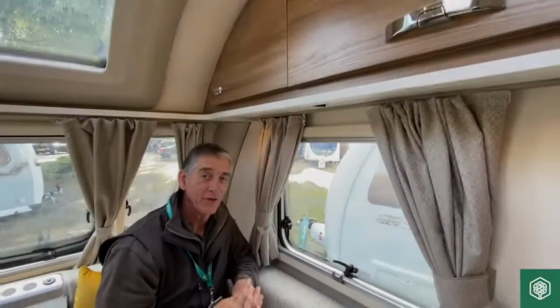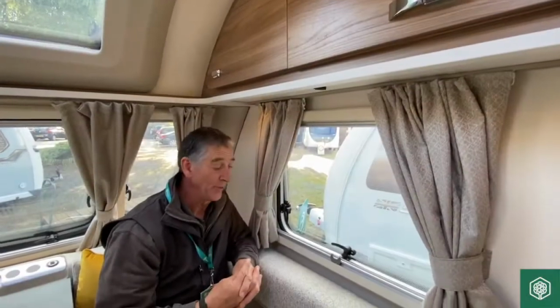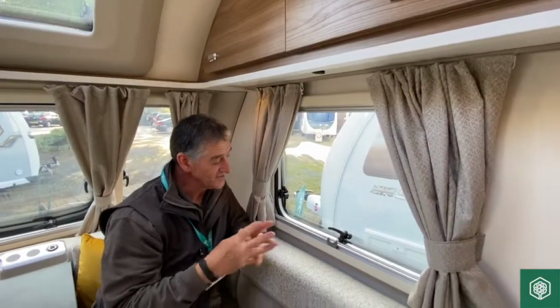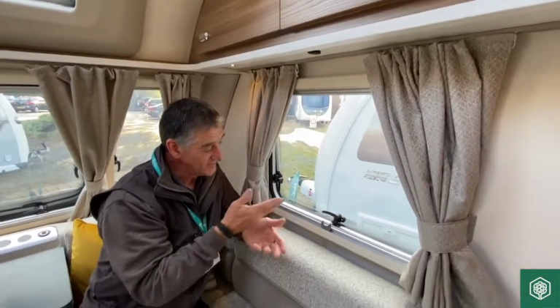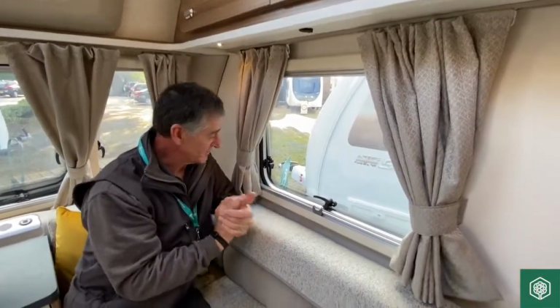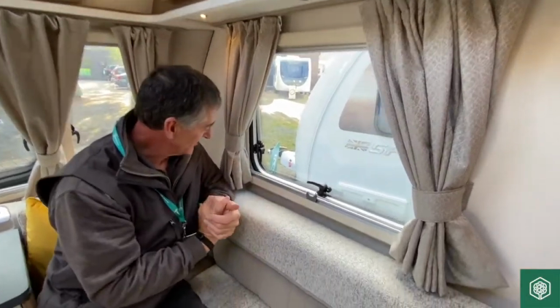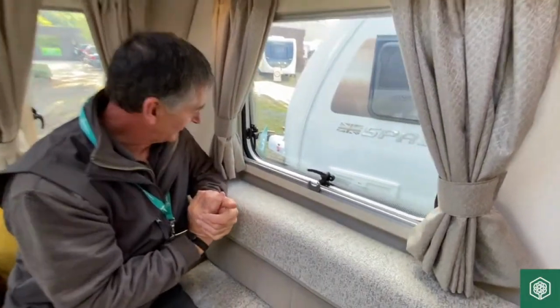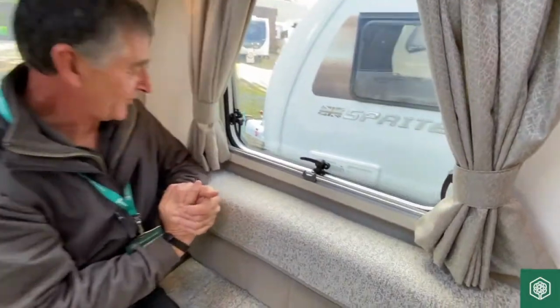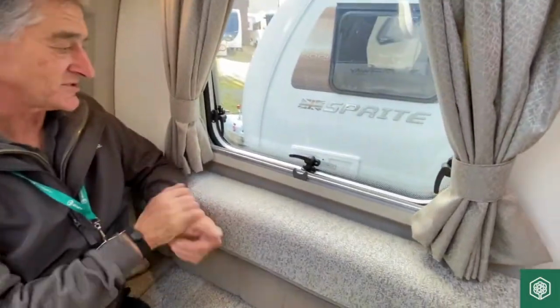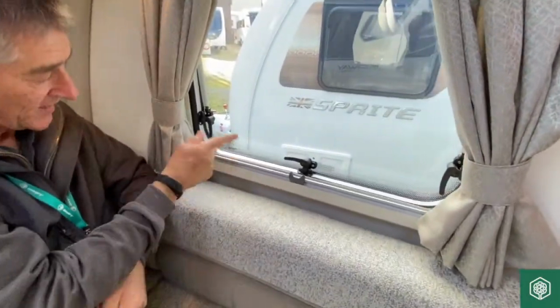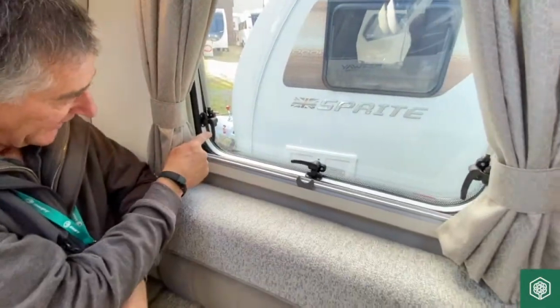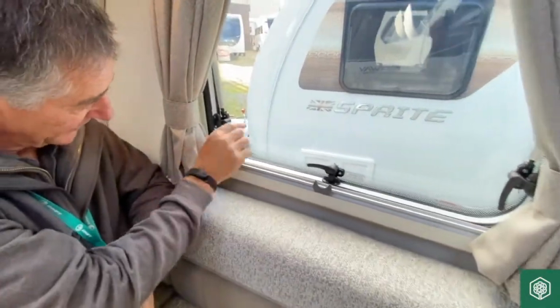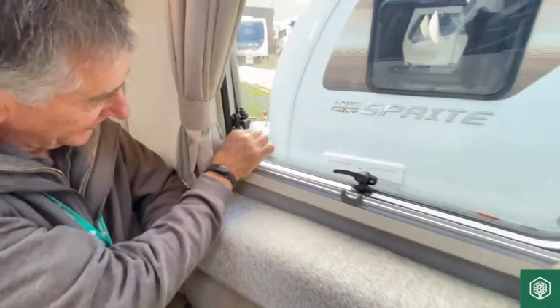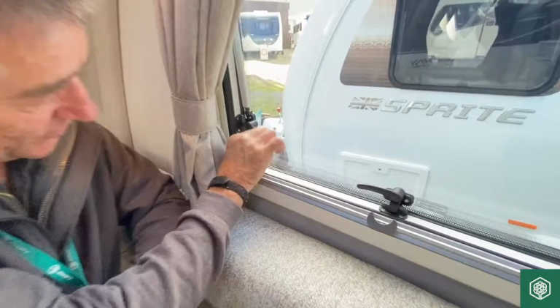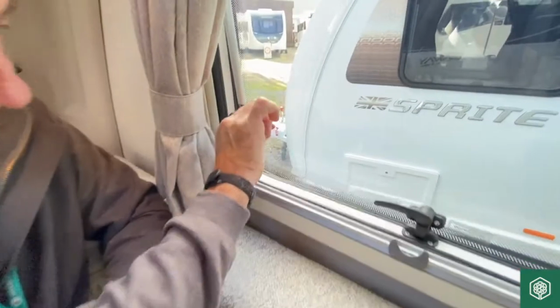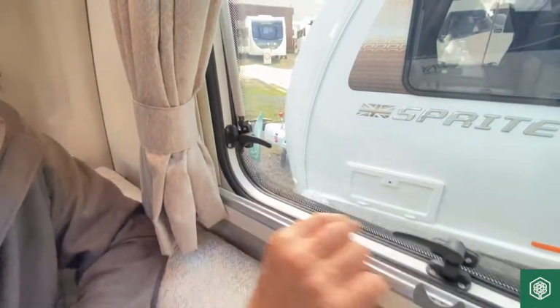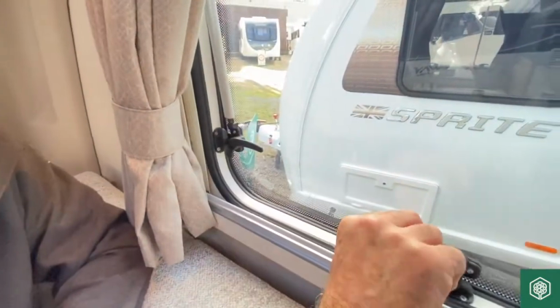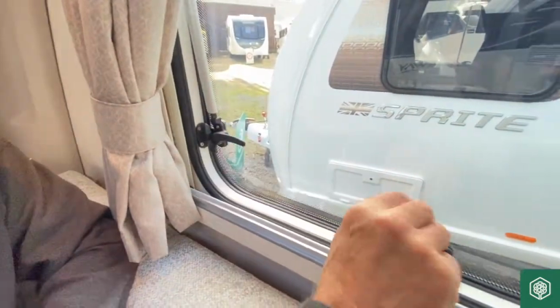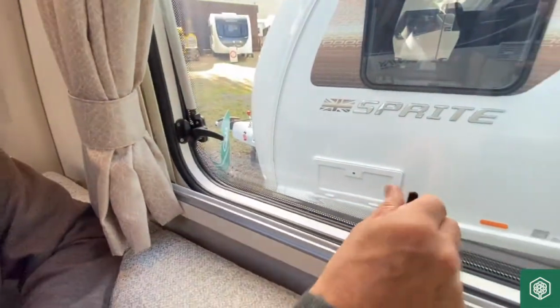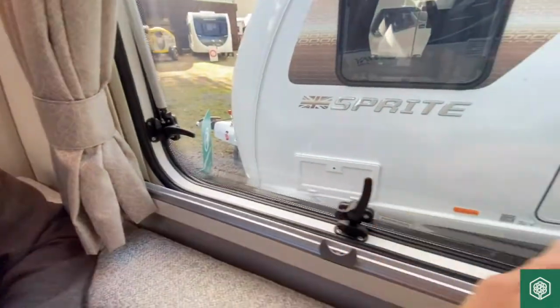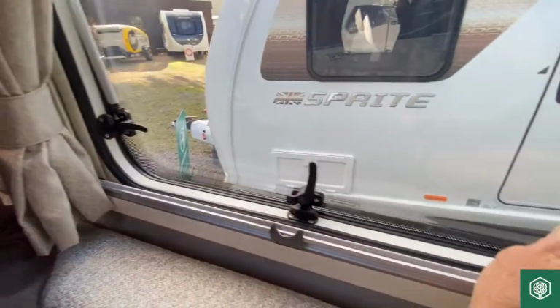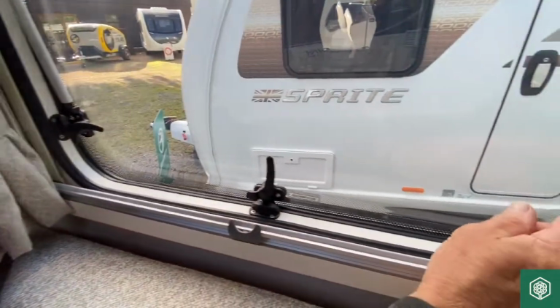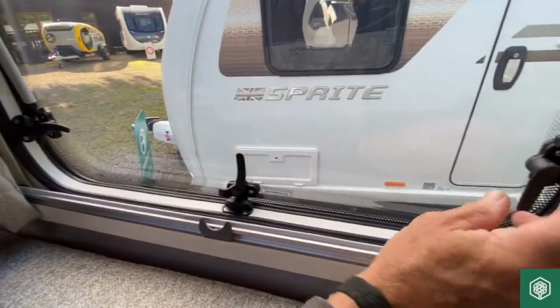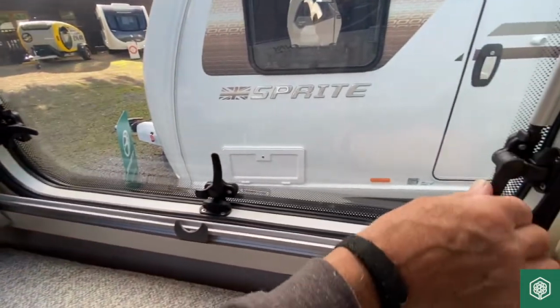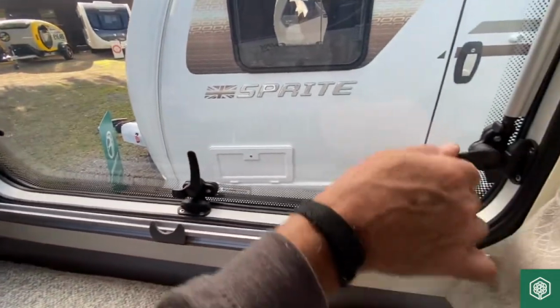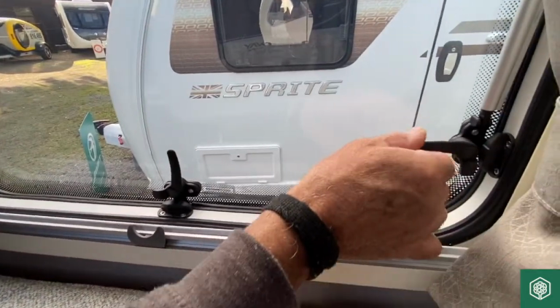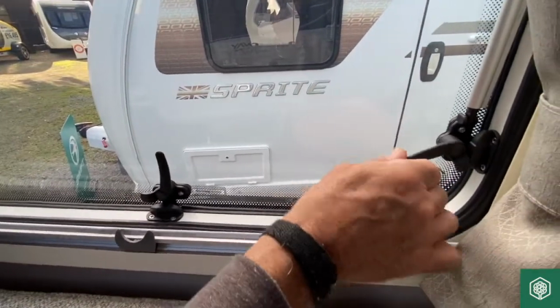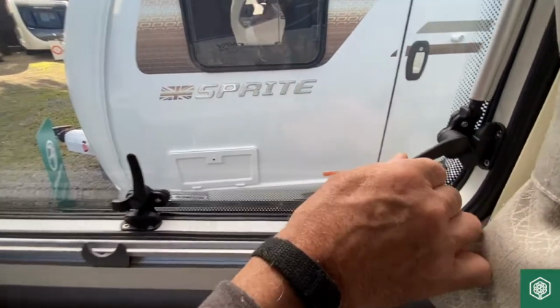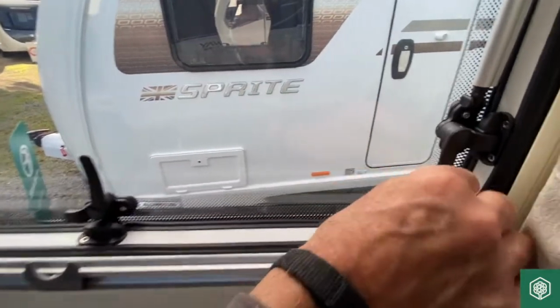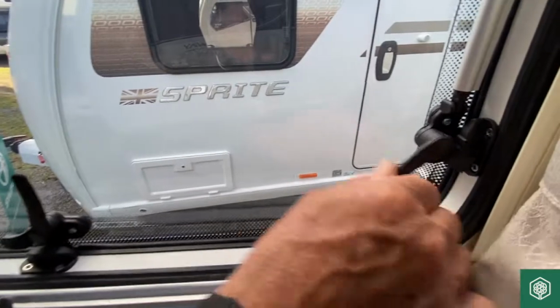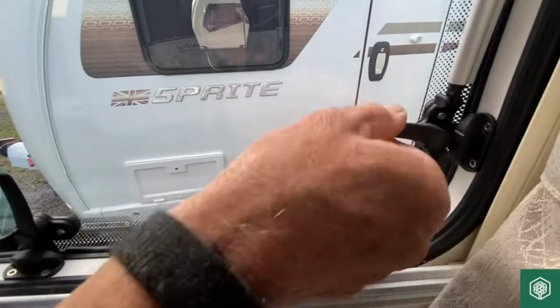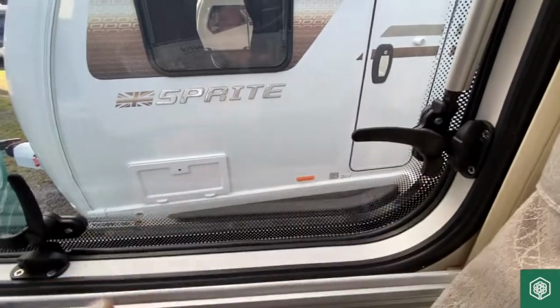Over to the window system on the Swift Fairways classic range. We've got lever latches. It looks like we've got a button to press in, but we haven't. These latches will just rotate.